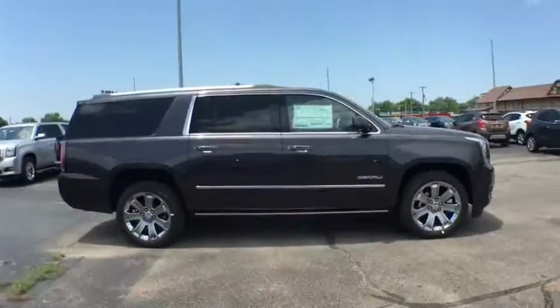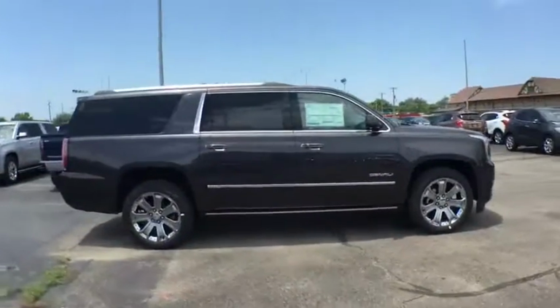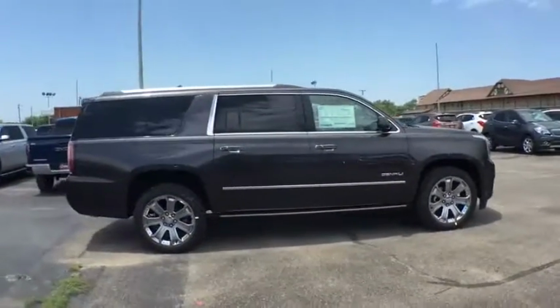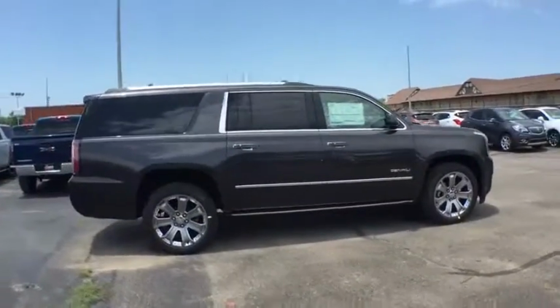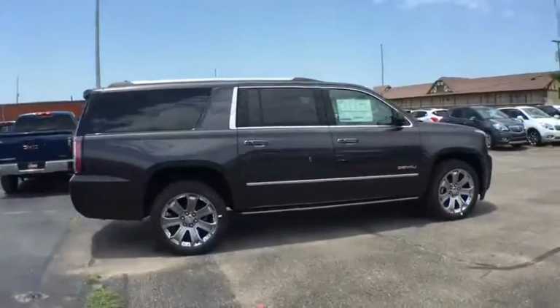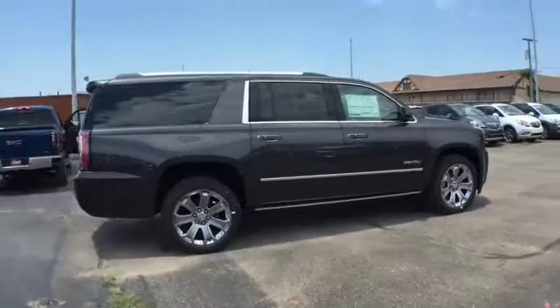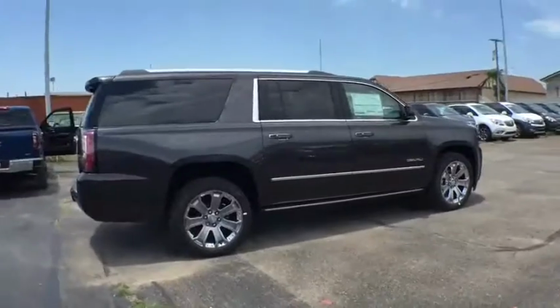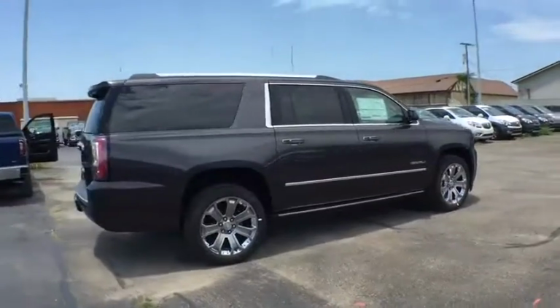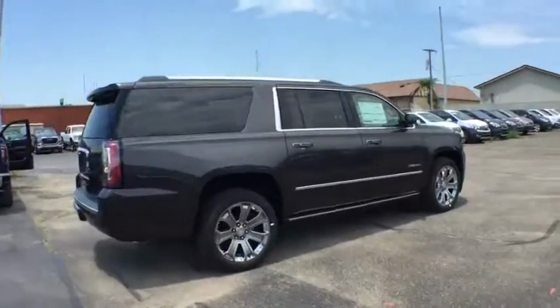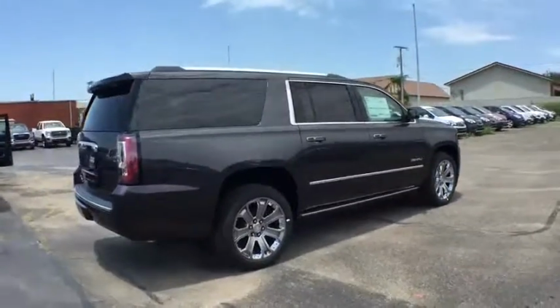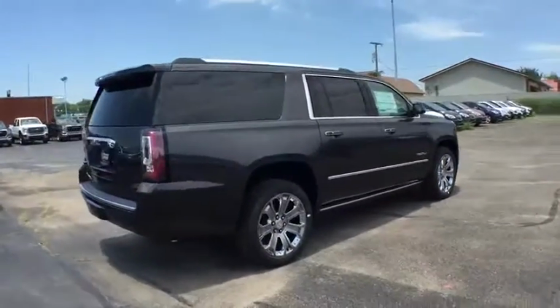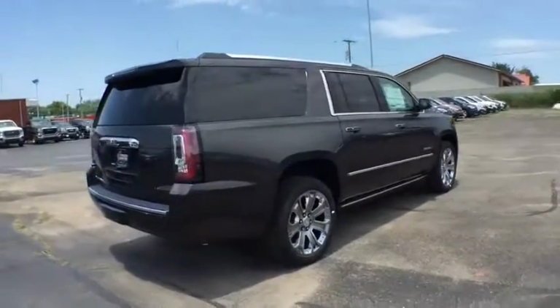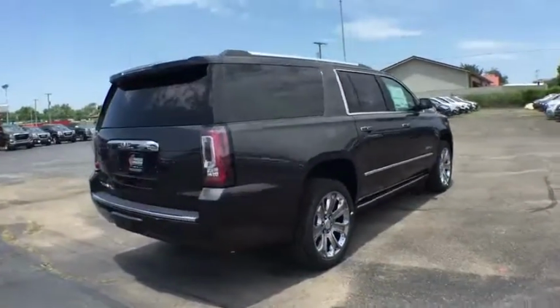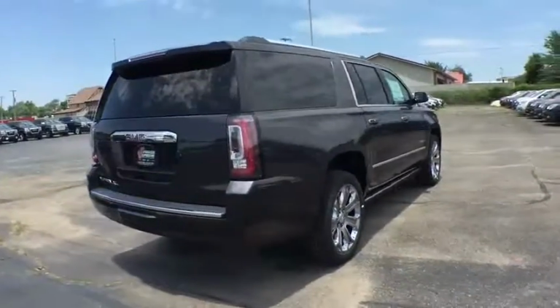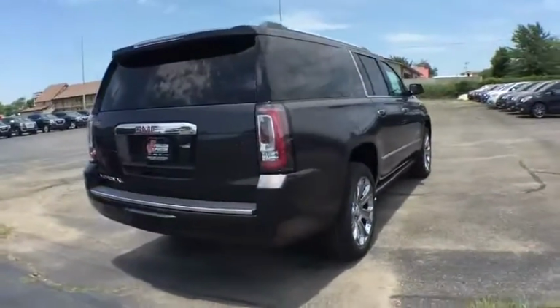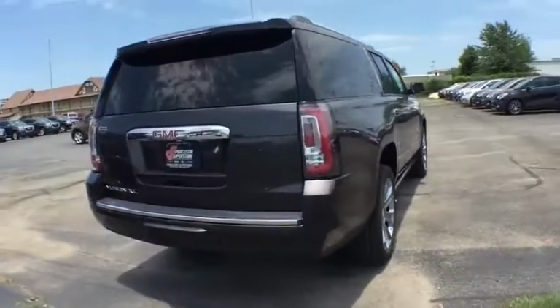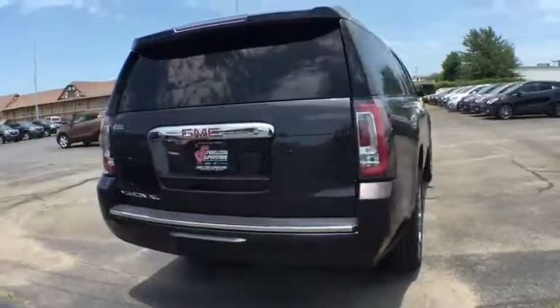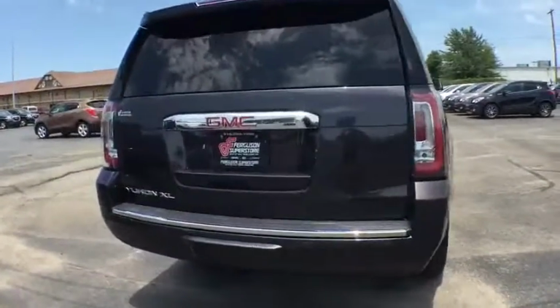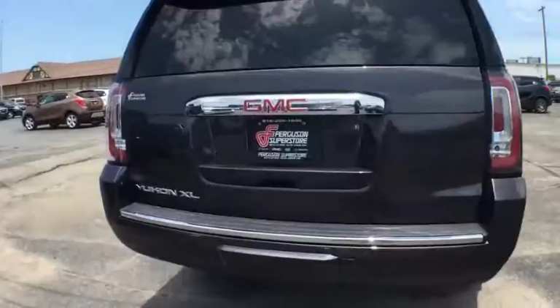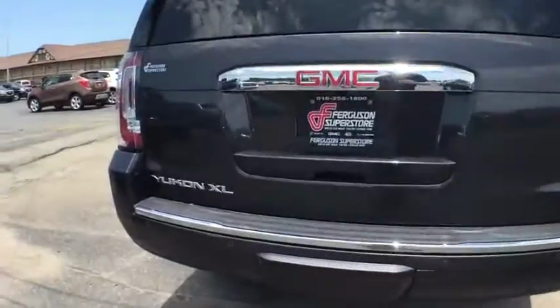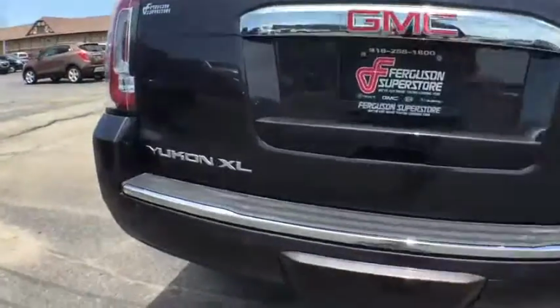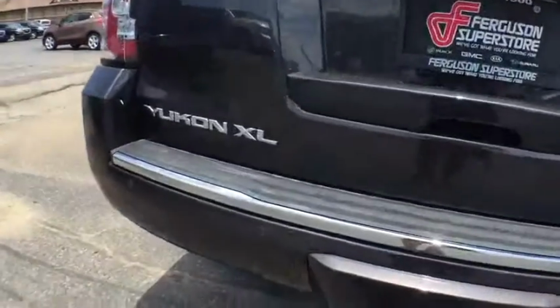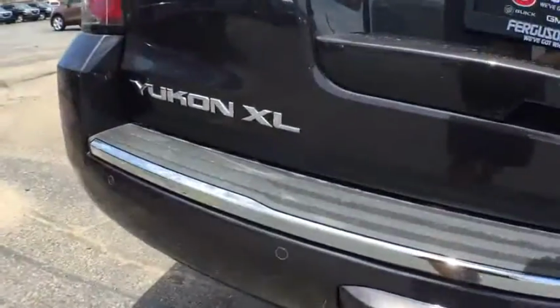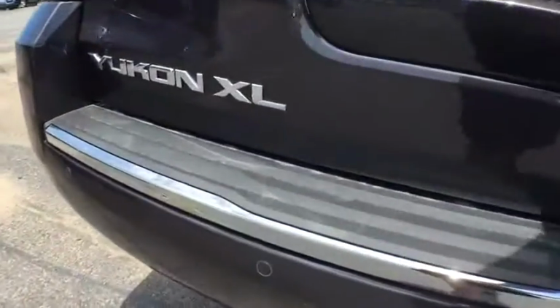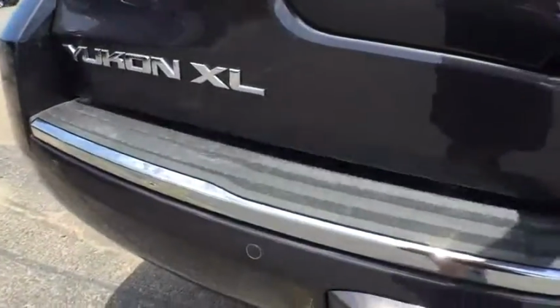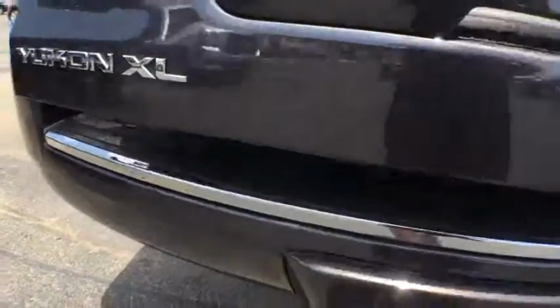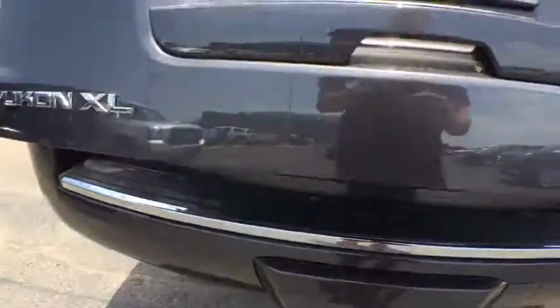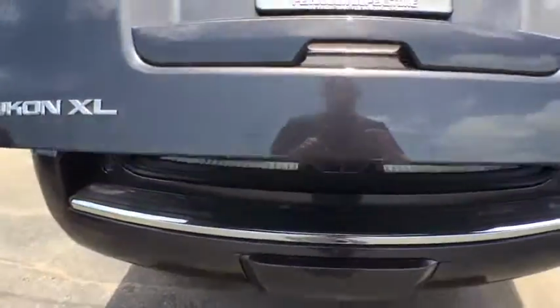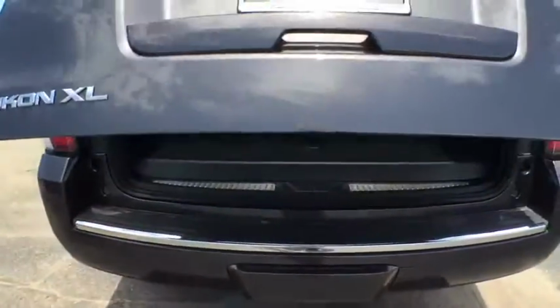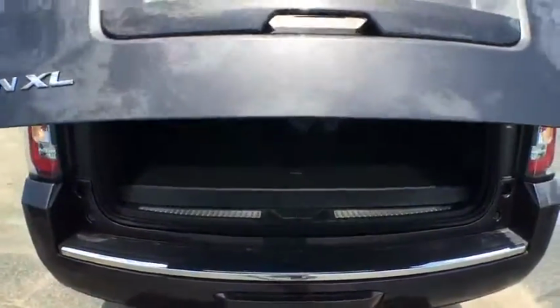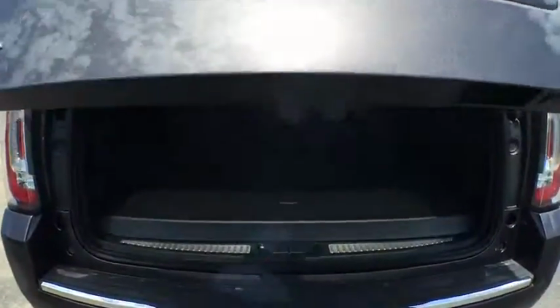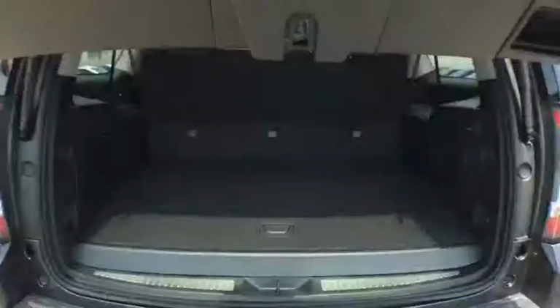Here are some of this vehicle's great options: power passenger seats, tow hitch, stability control, traction control, steering wheel audio controls, remote engine start, keyless entry, anti-lock braking system.